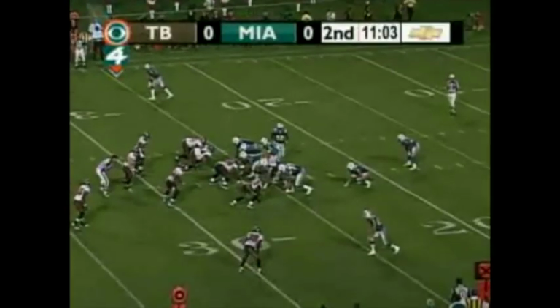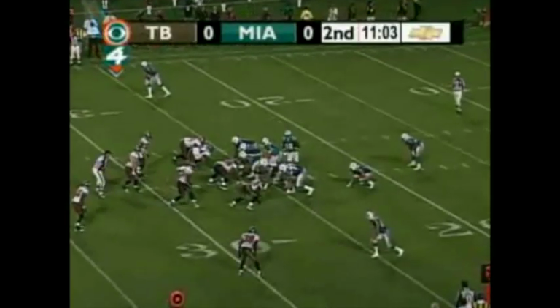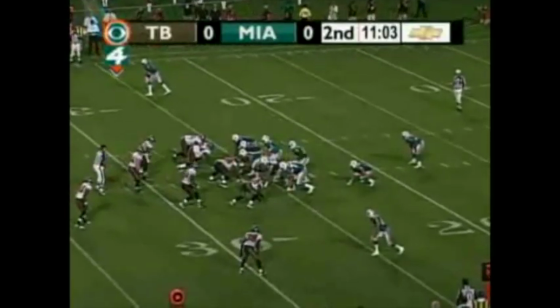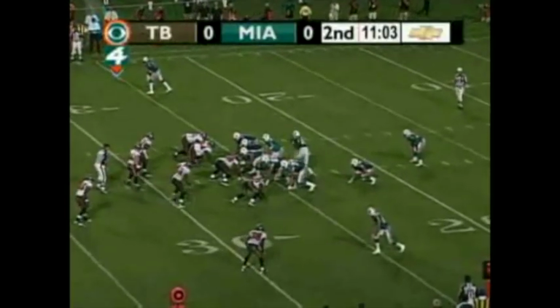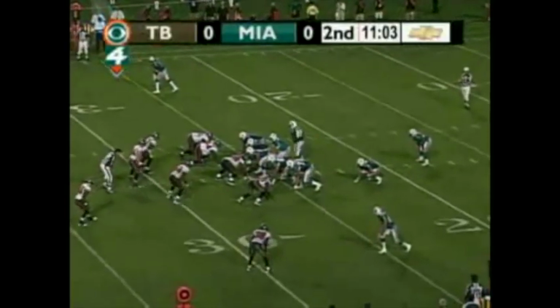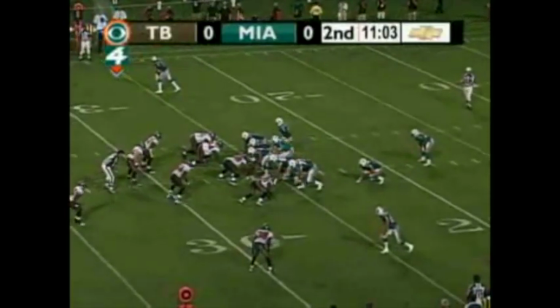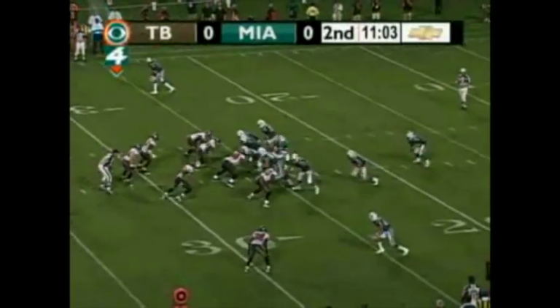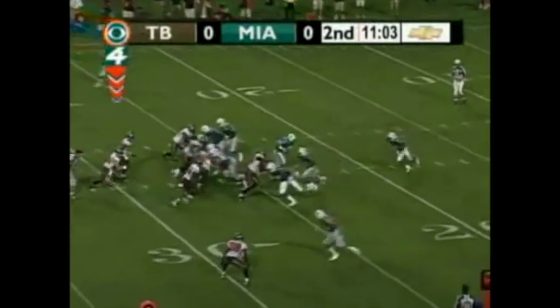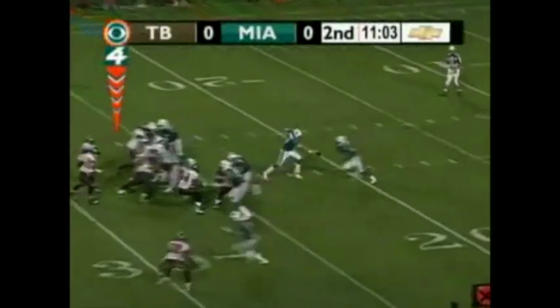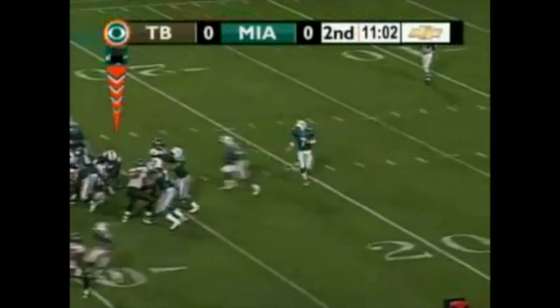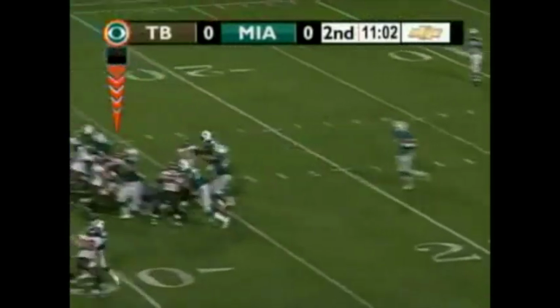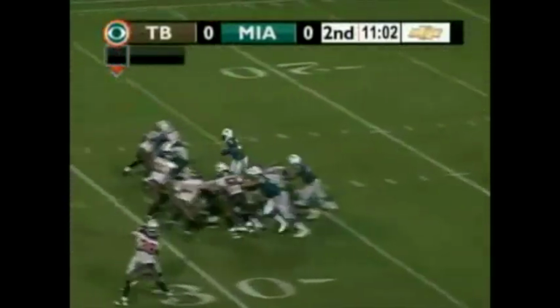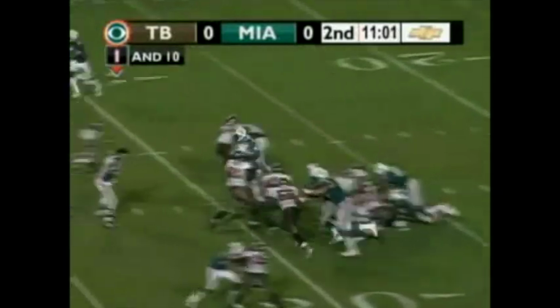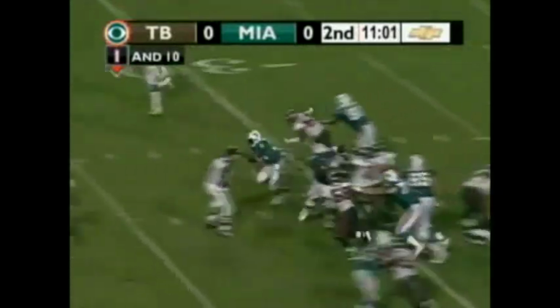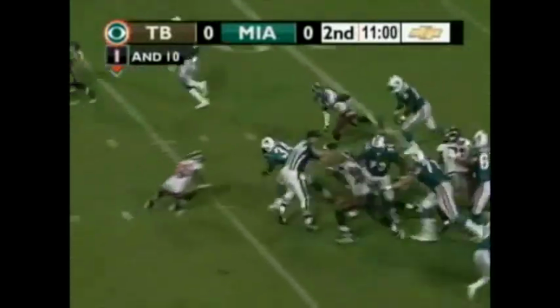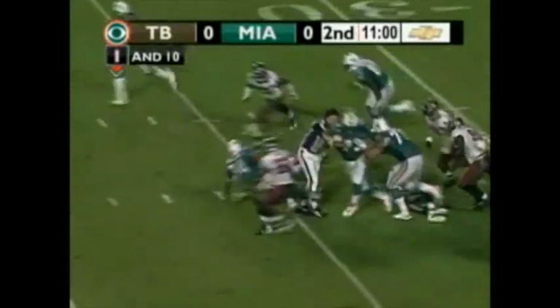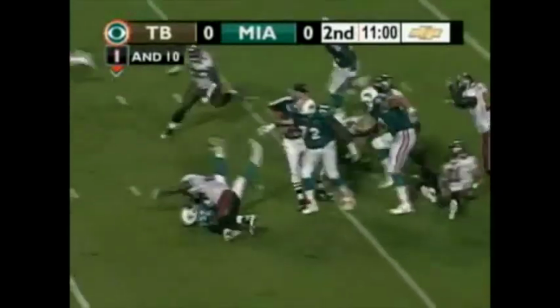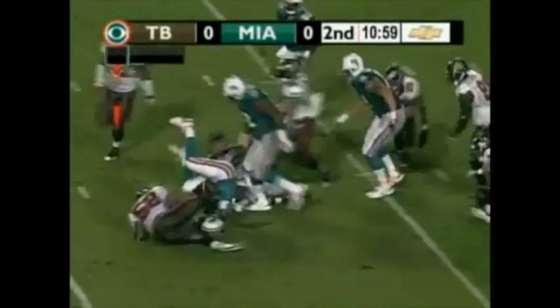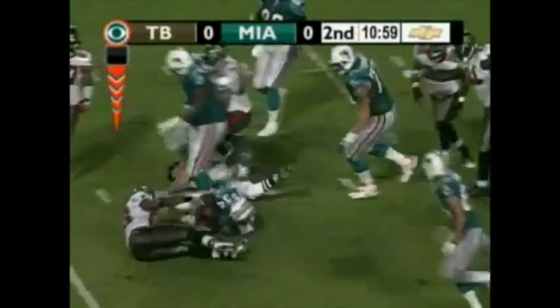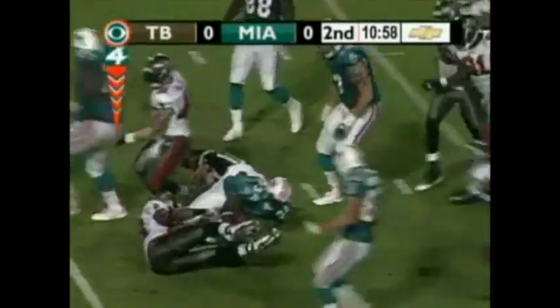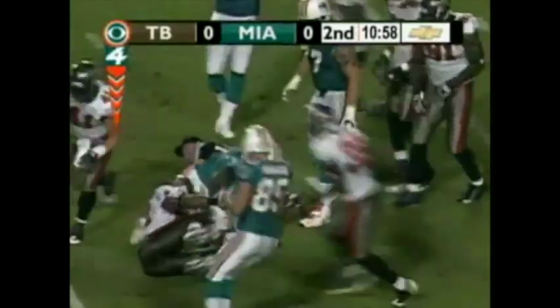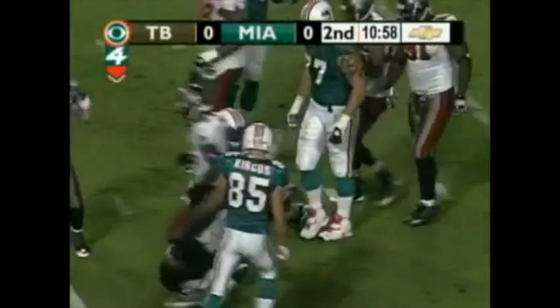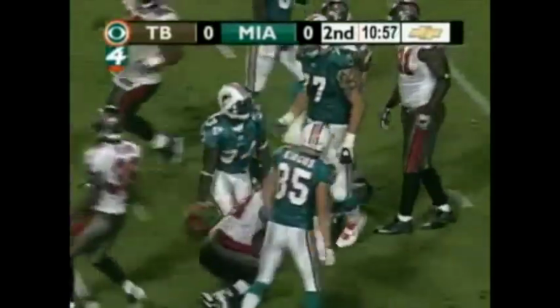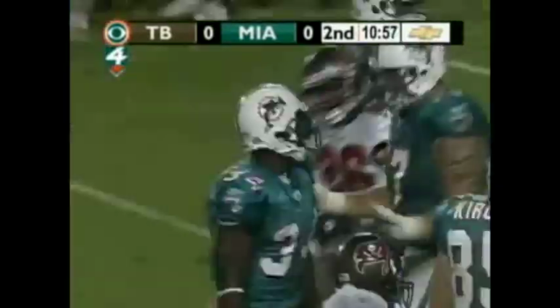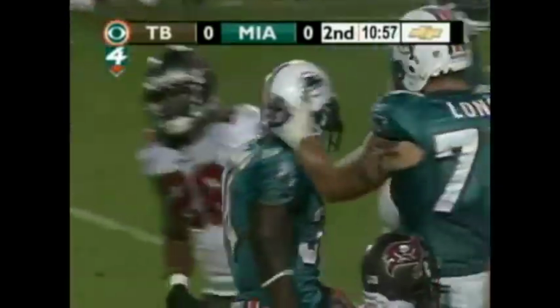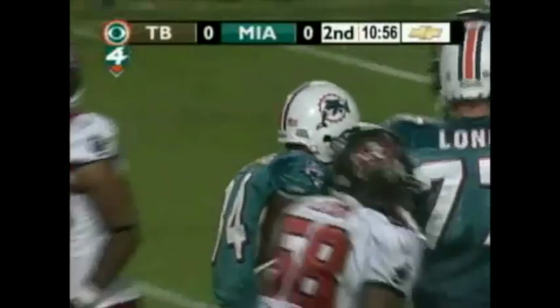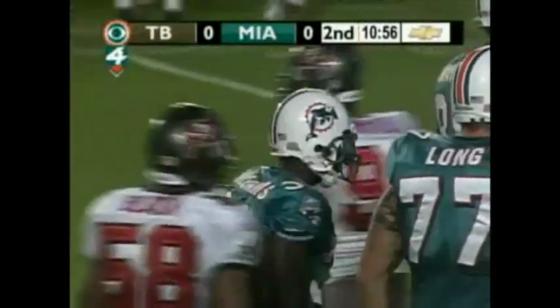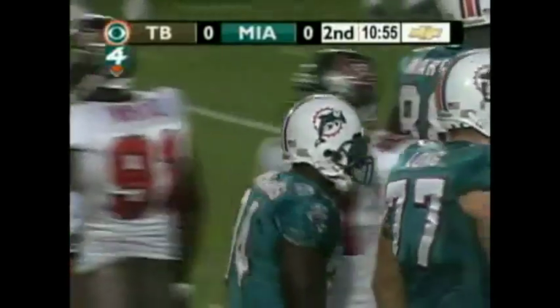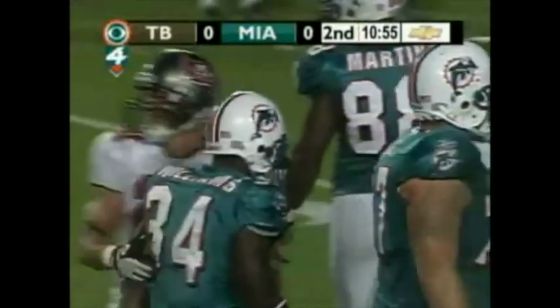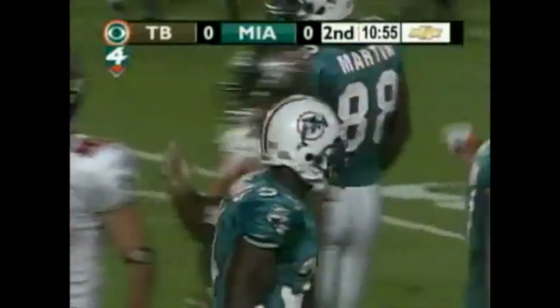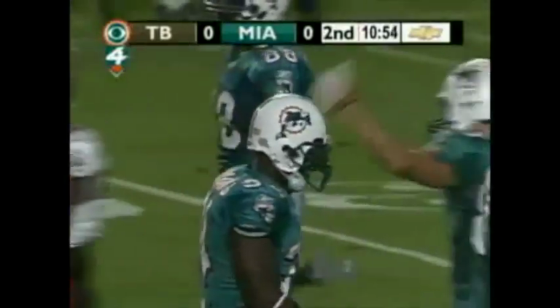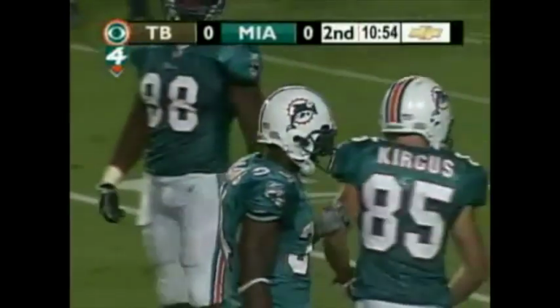Wilfert flanked to the right. Martin in motion. And Kirchis flanked to the left. Ricky takes the handoff. Breaks up the middle. Got a gap. Out past the first down marker. A pickup of 12 yards by Ricky Williams.